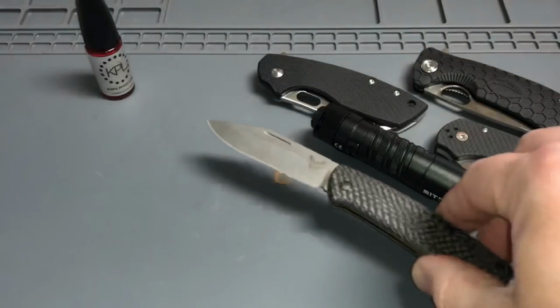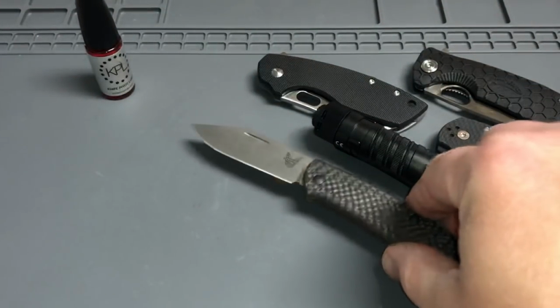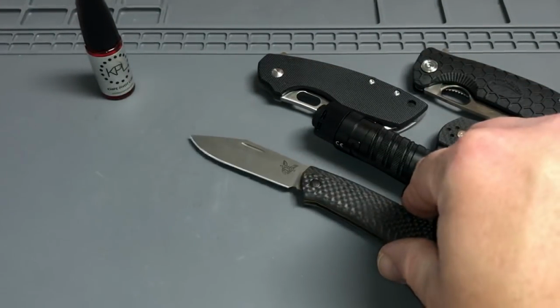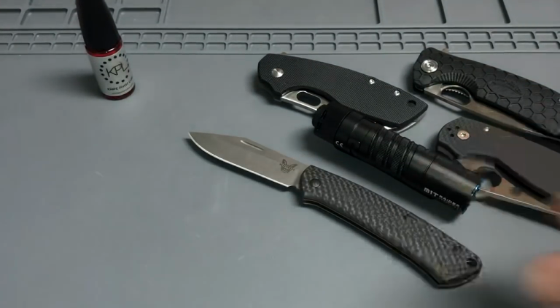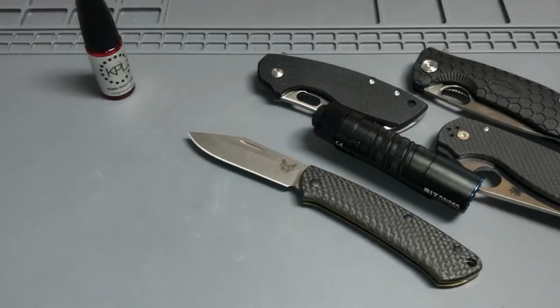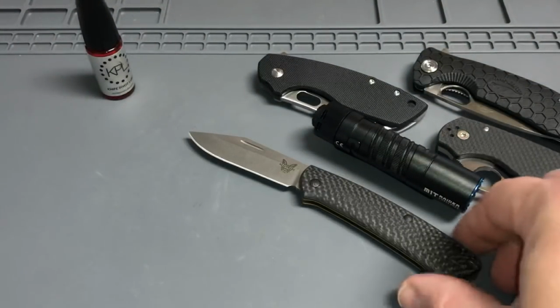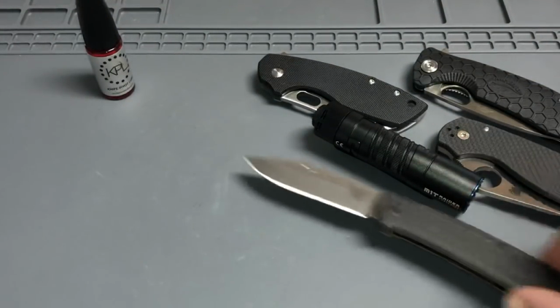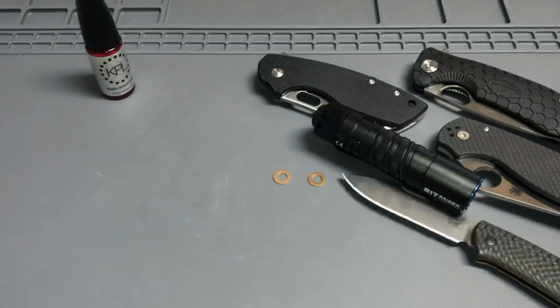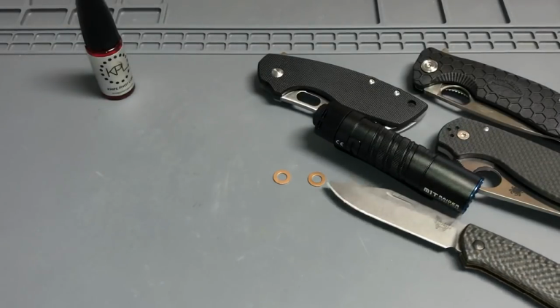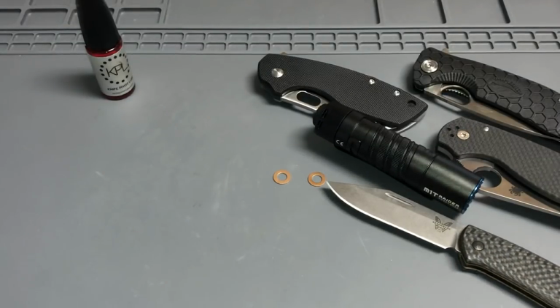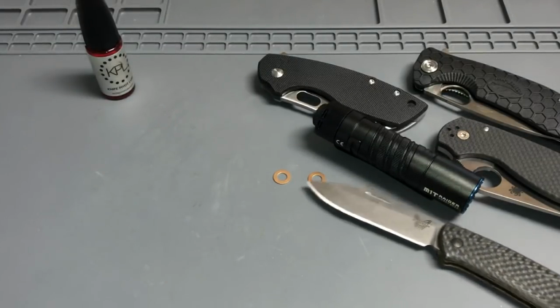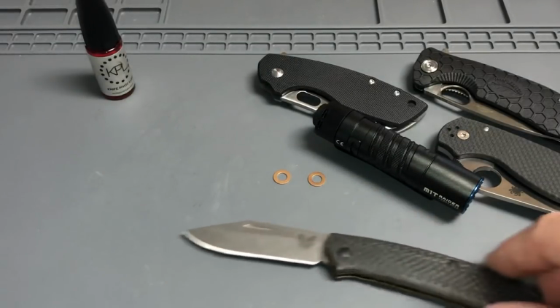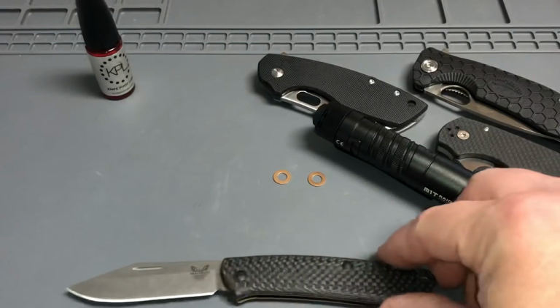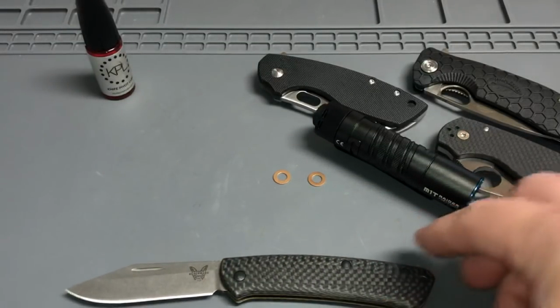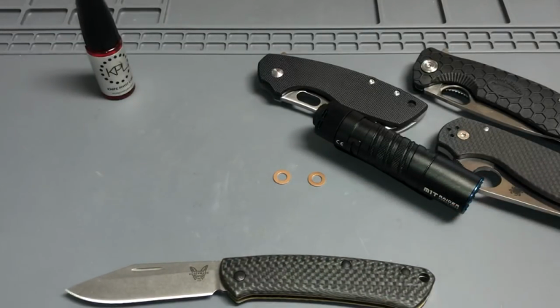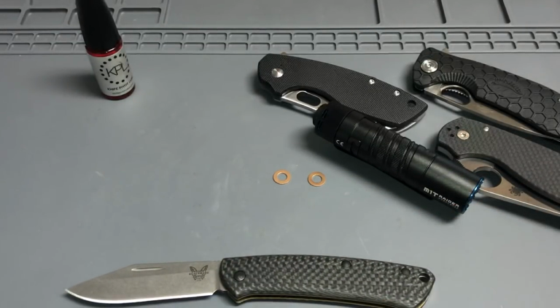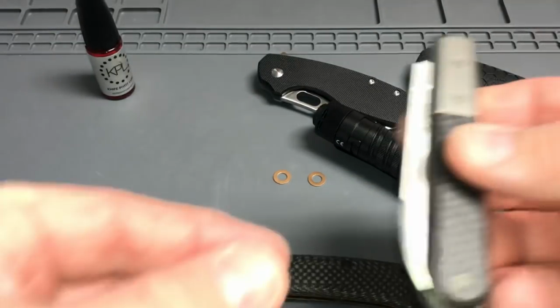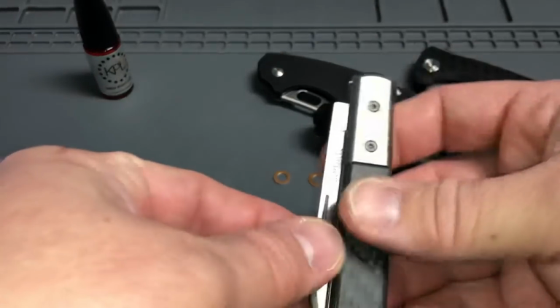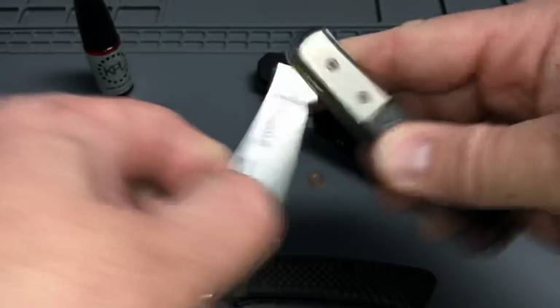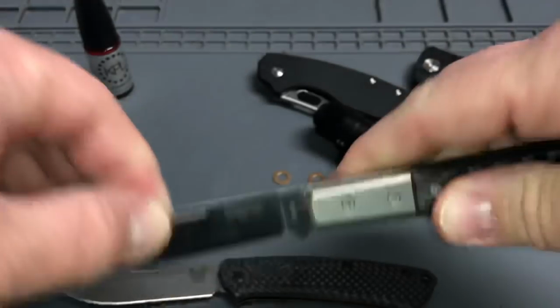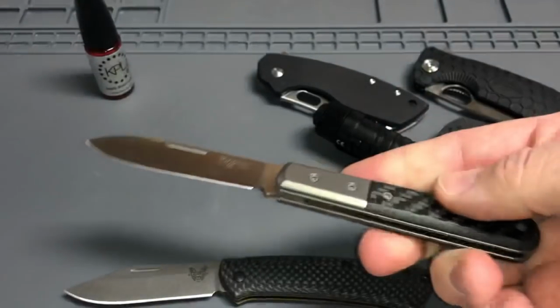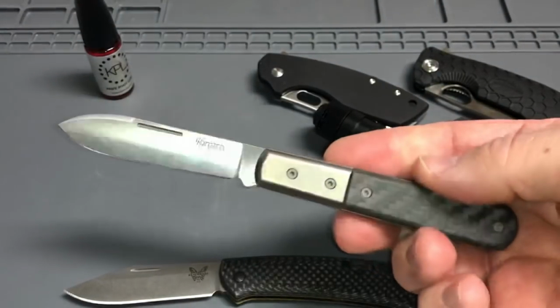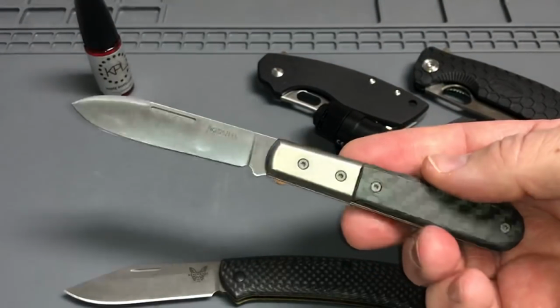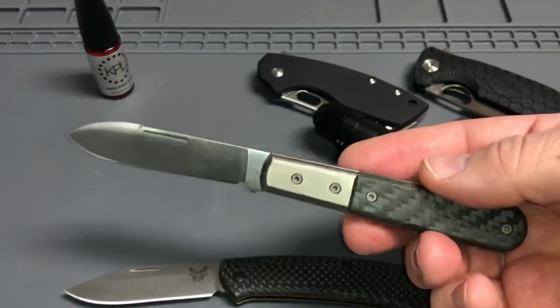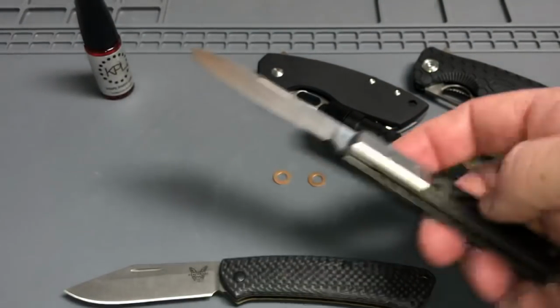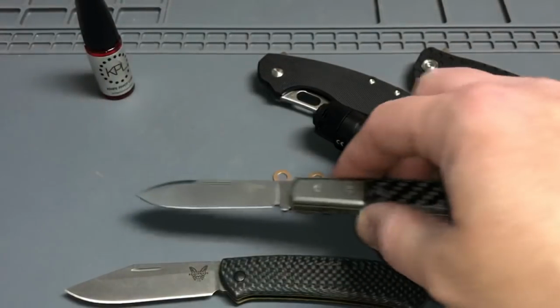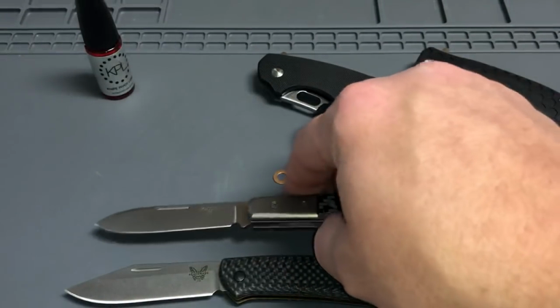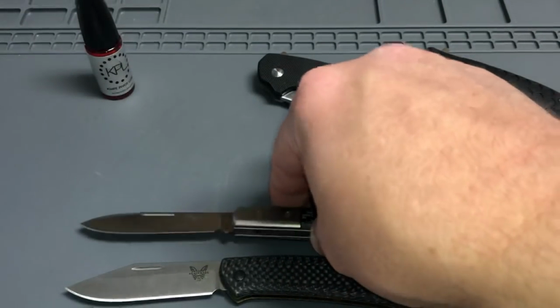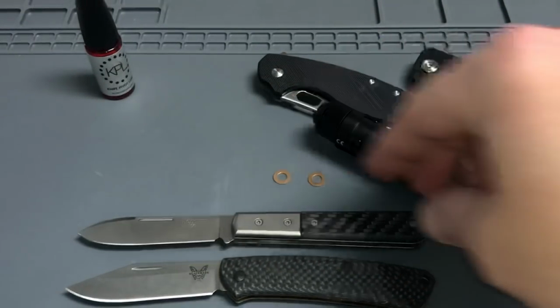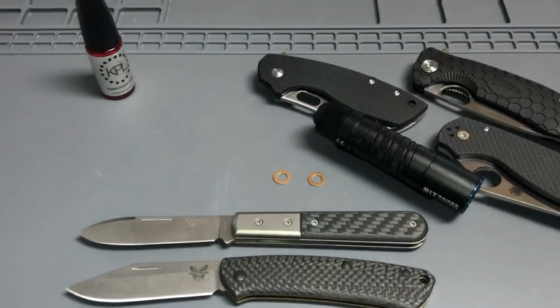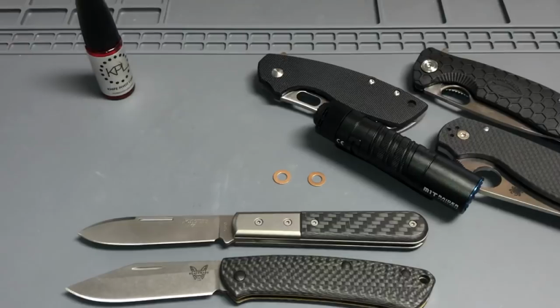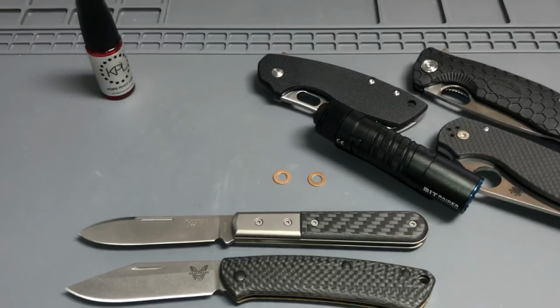I'll be doing a little comparison between that one and my Lion Steel round head from Collector Knives and Lion Steel. Looking forward to doing that comparison on those two.